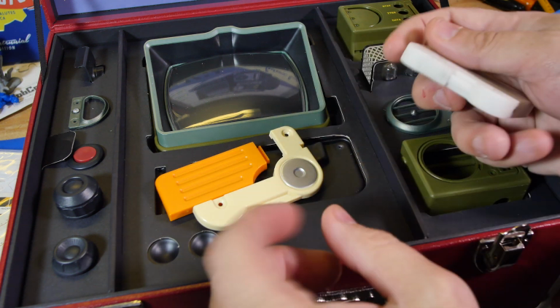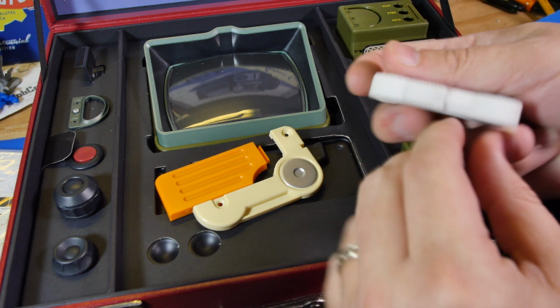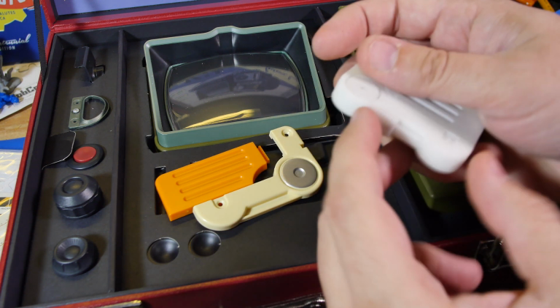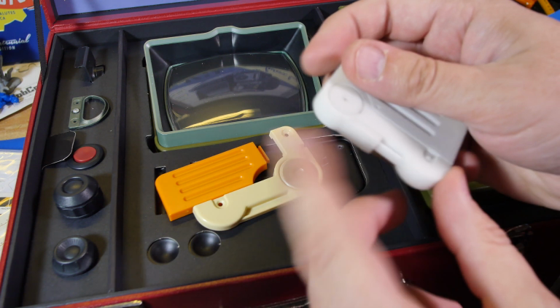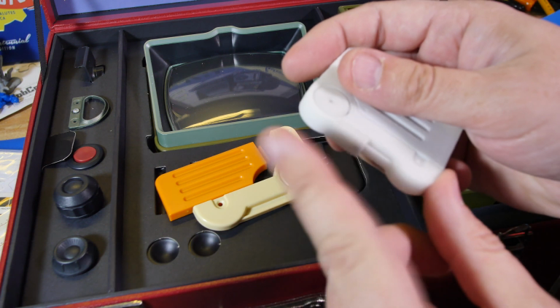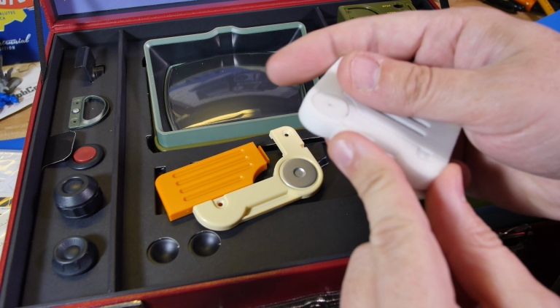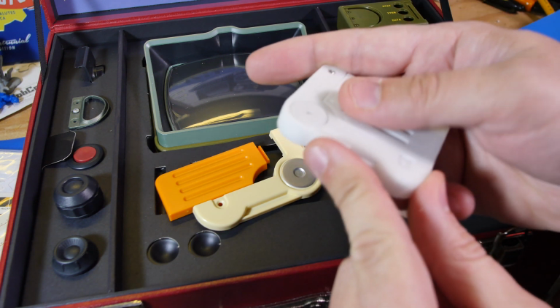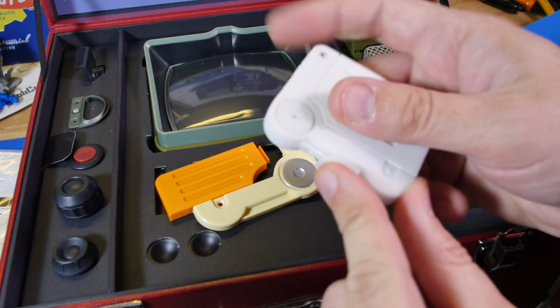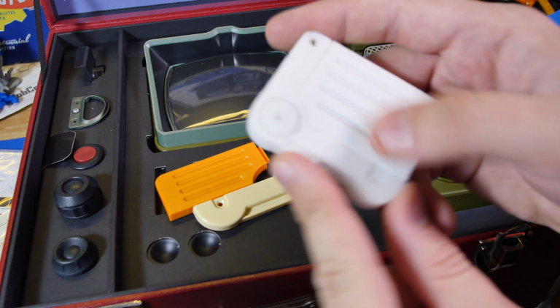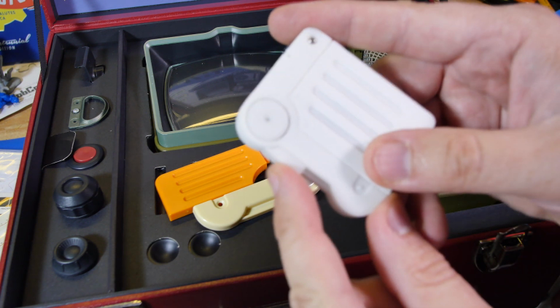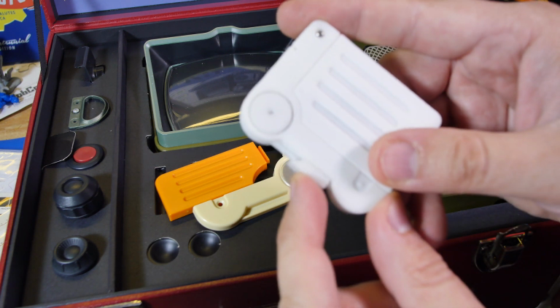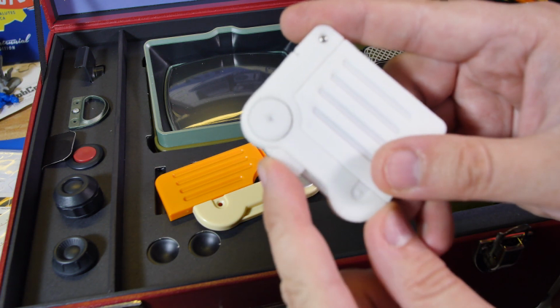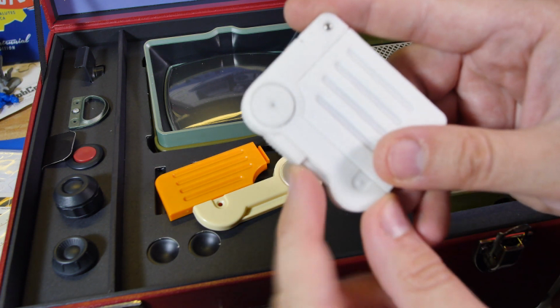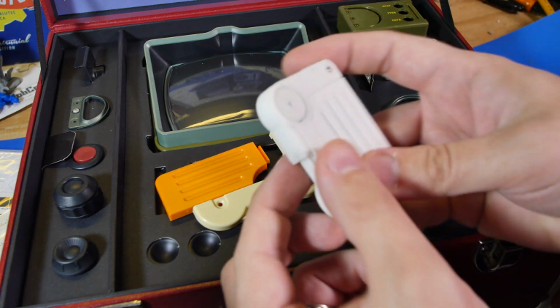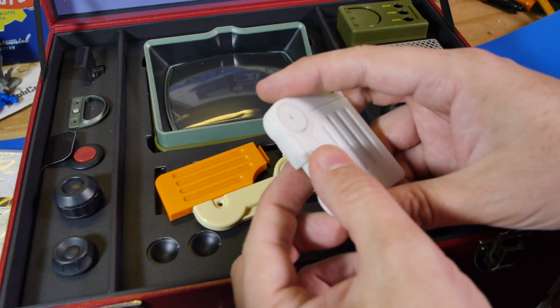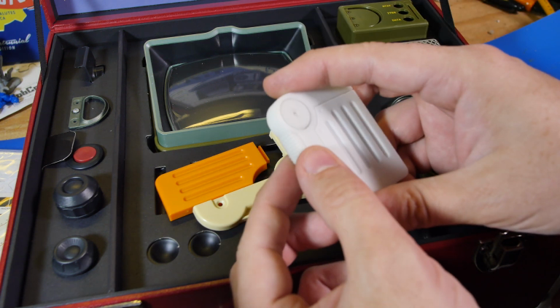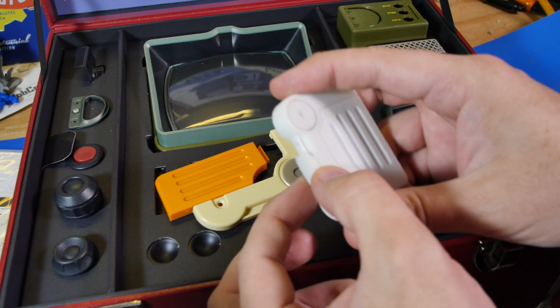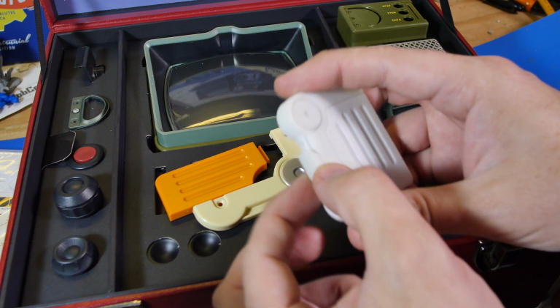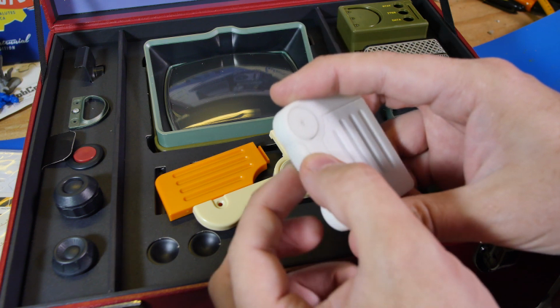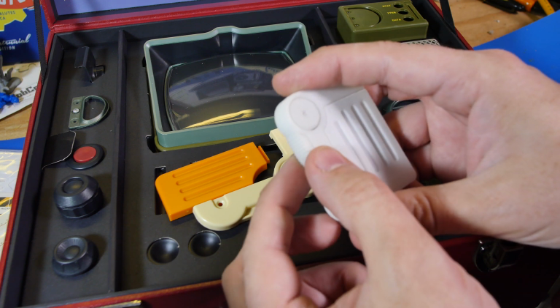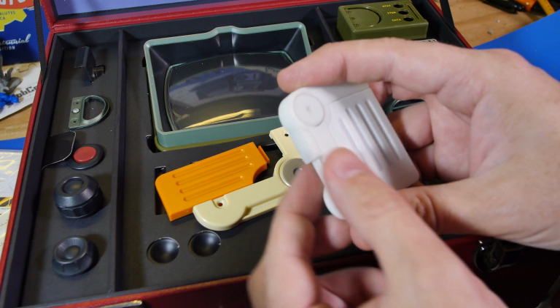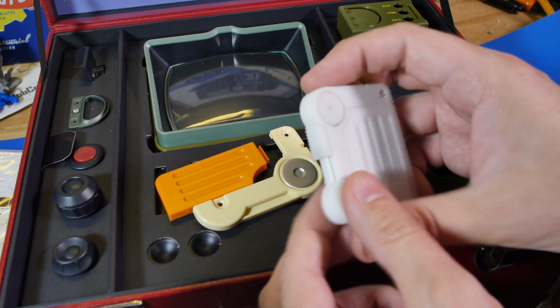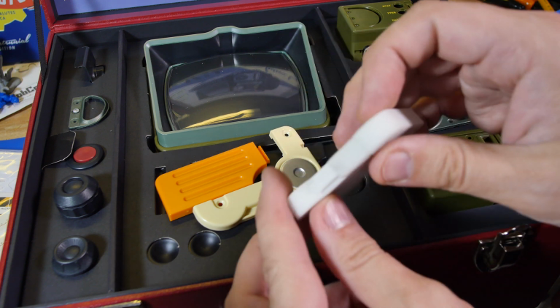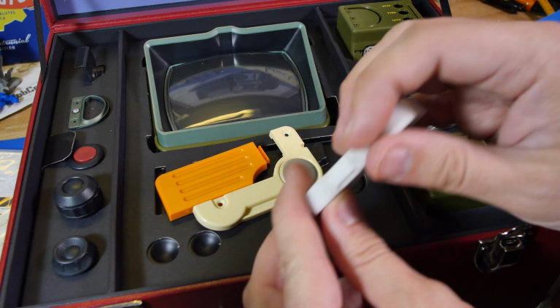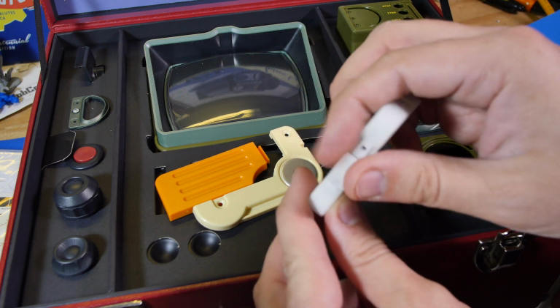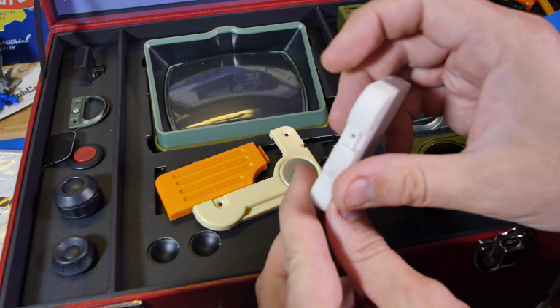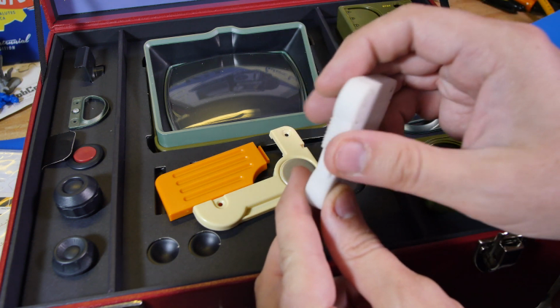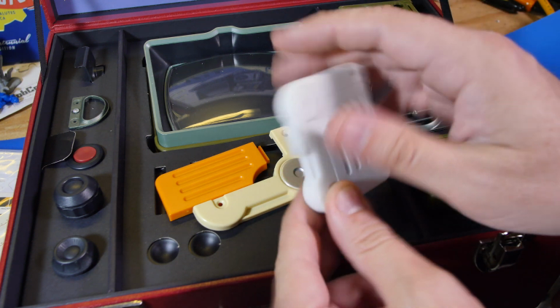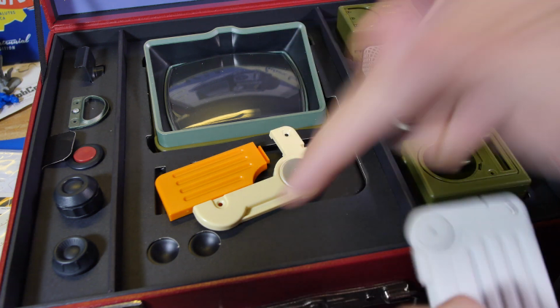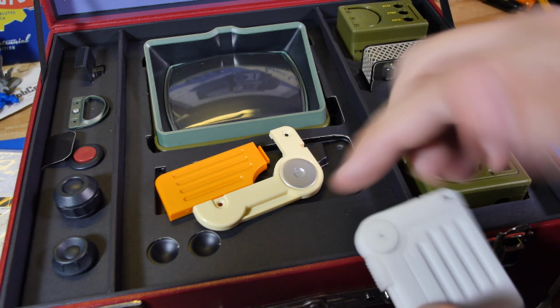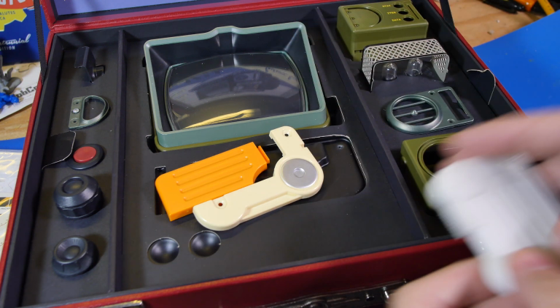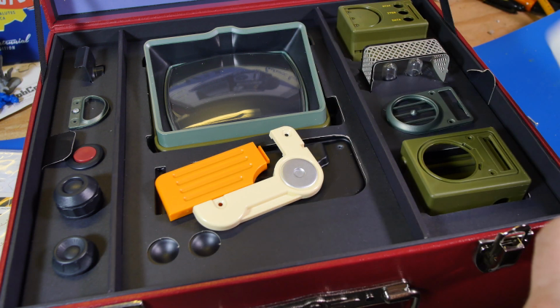And I'm pretty sure they copied my little moving door here, because that's not in-game. I did this design, but it's on theirs.